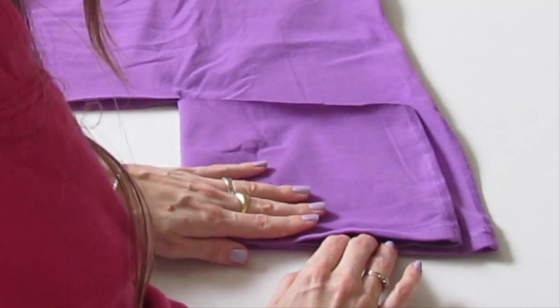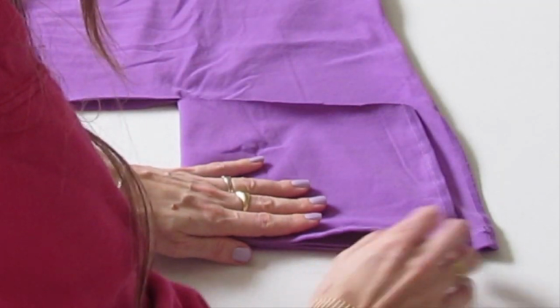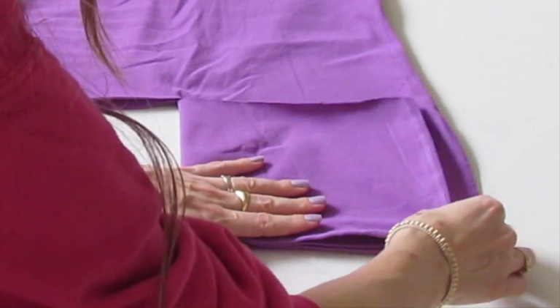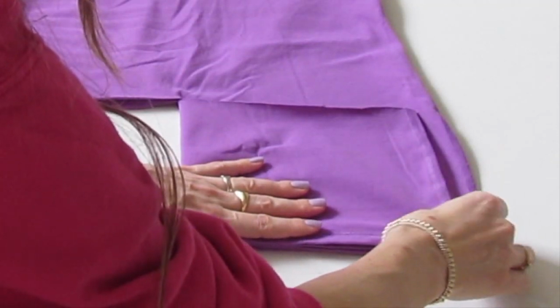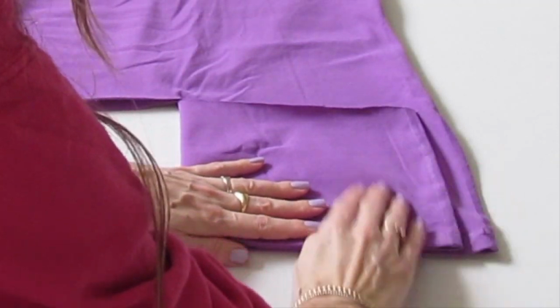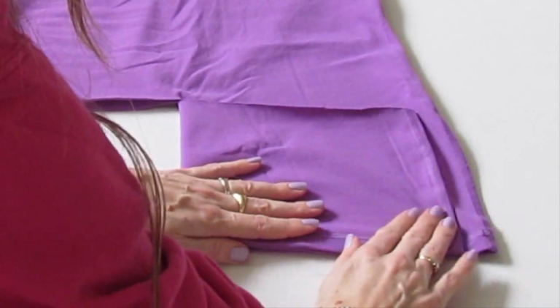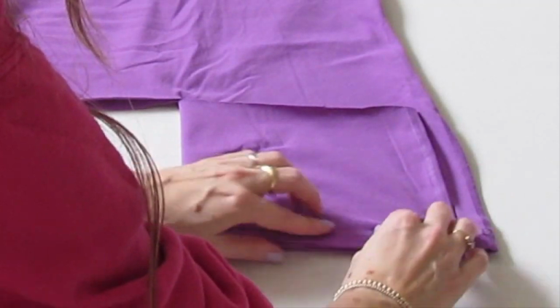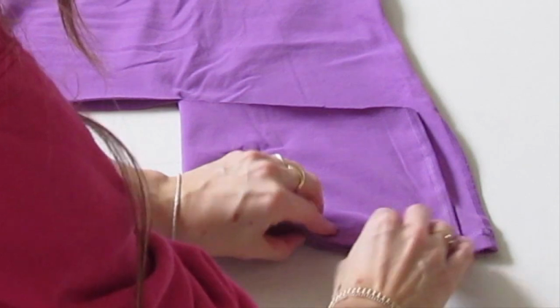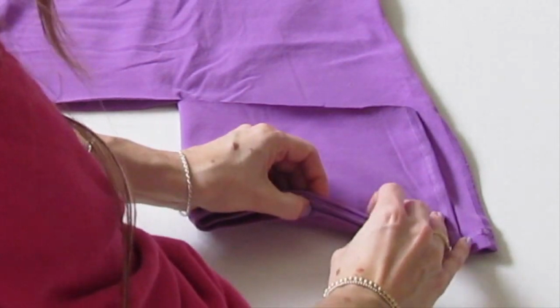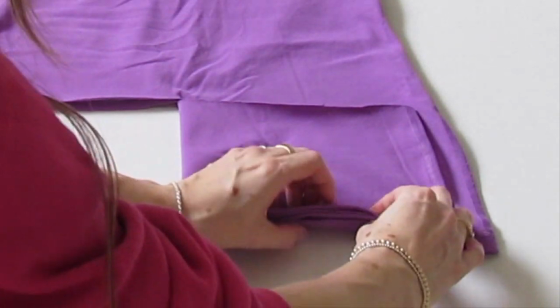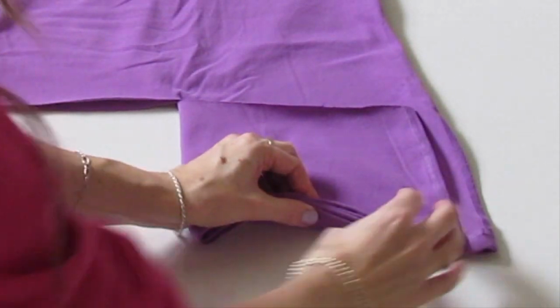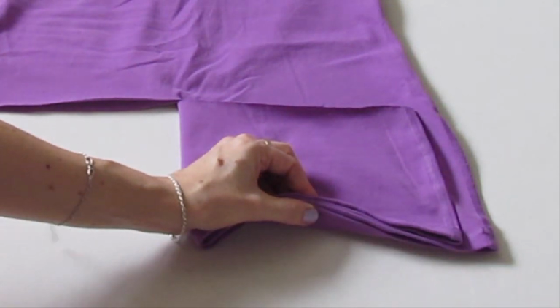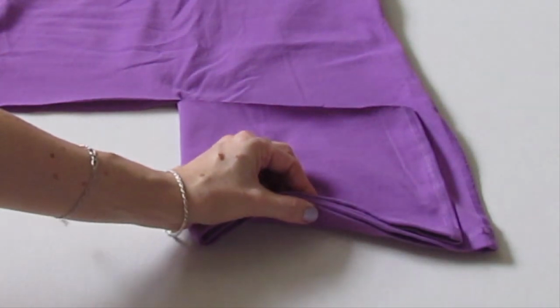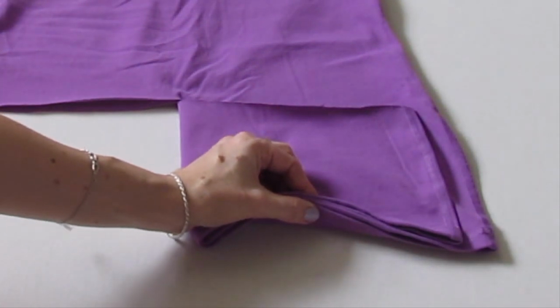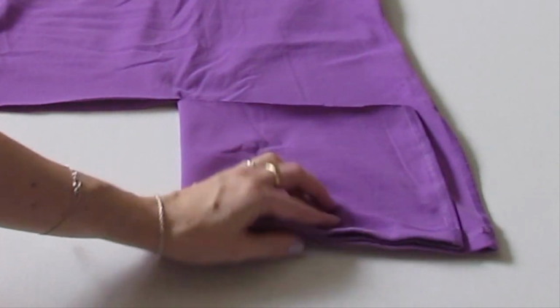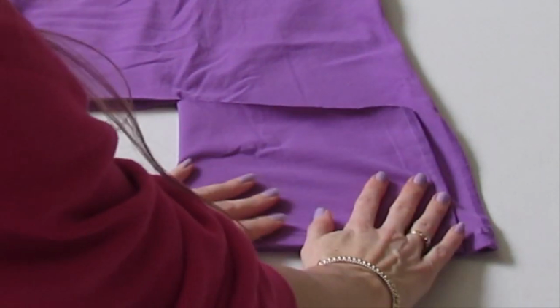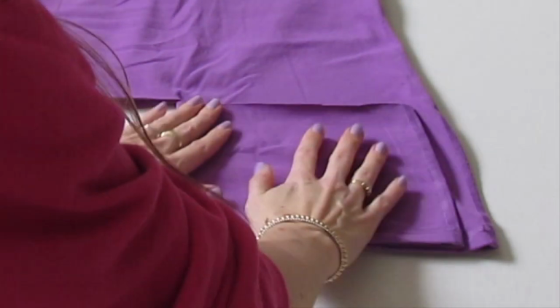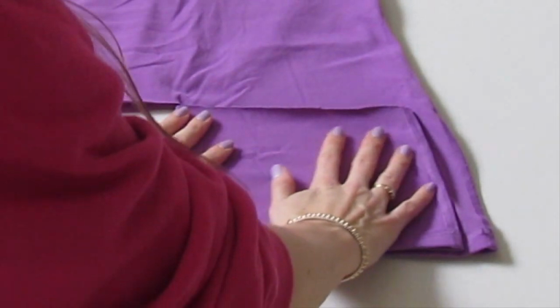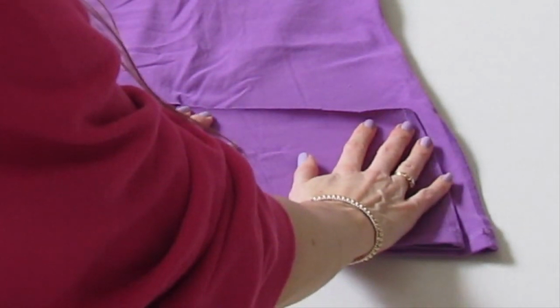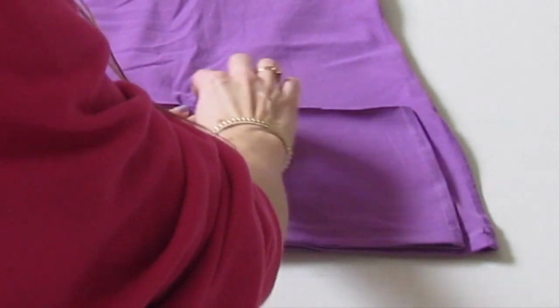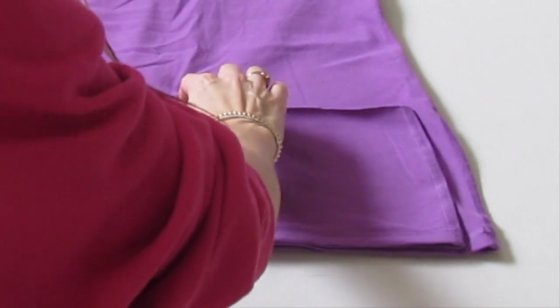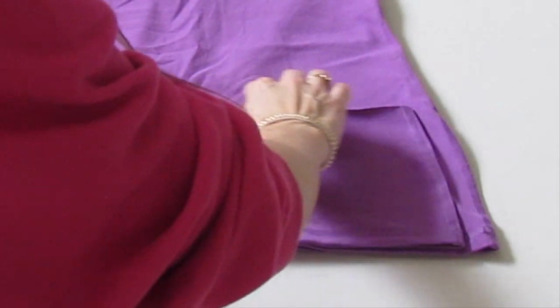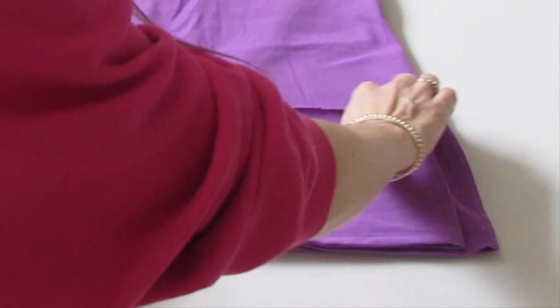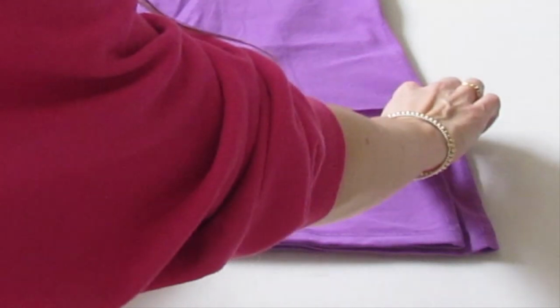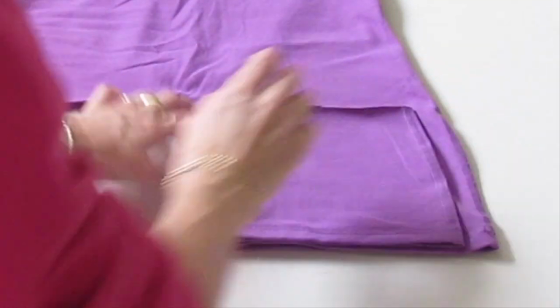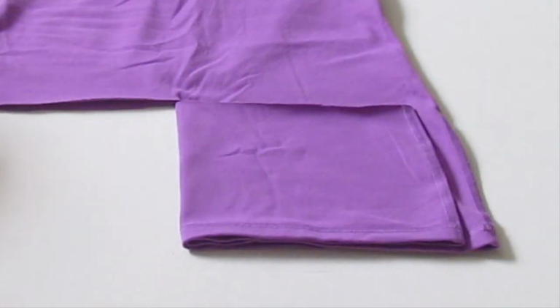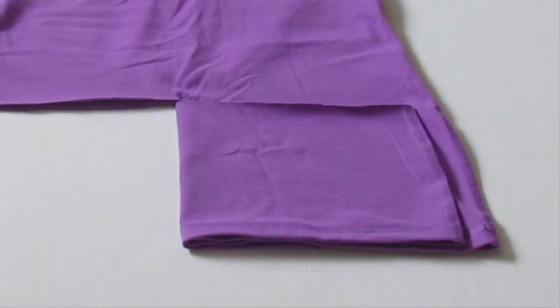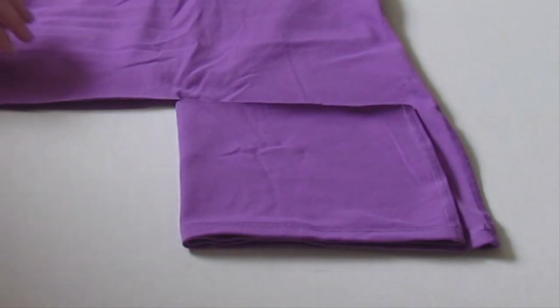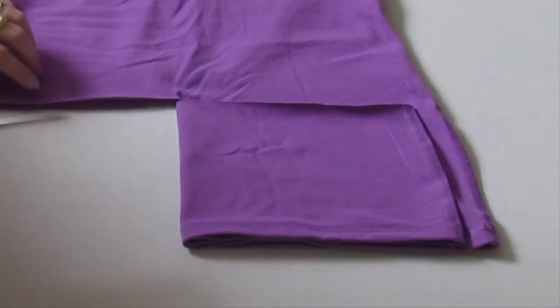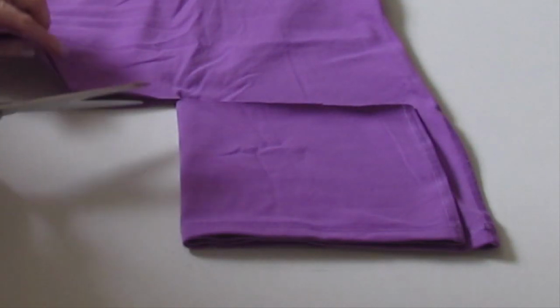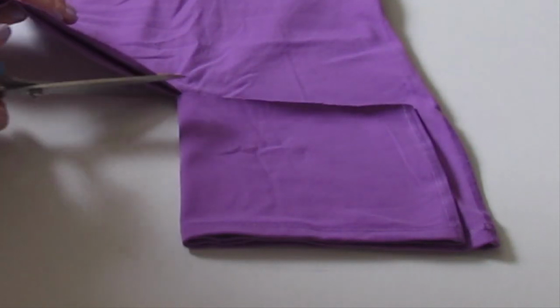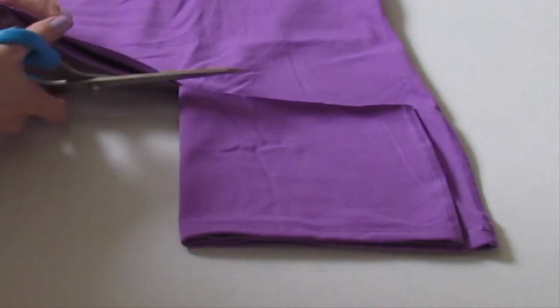Again, line up all the bottom seams to be nice and stacked on top of each other. And now this line is going to show you where to keep cutting across the shirt, so this will make it nice and even.